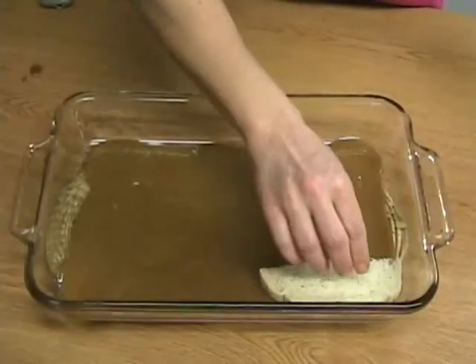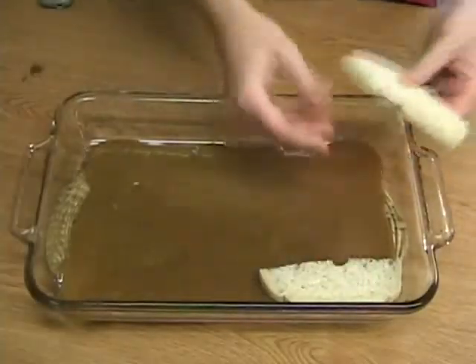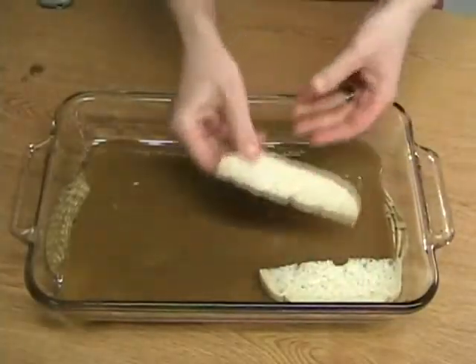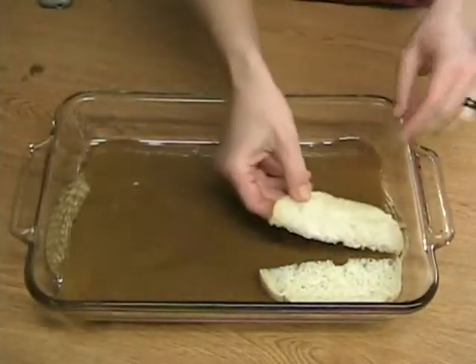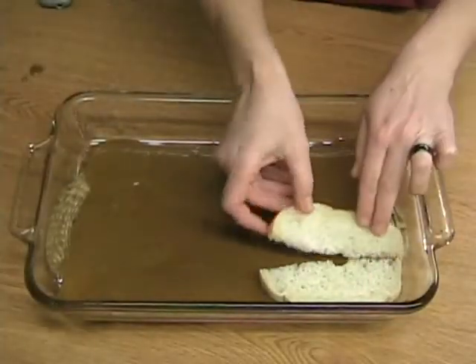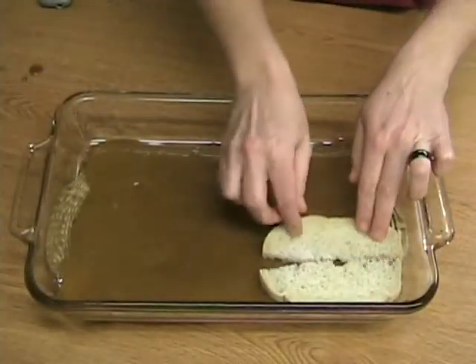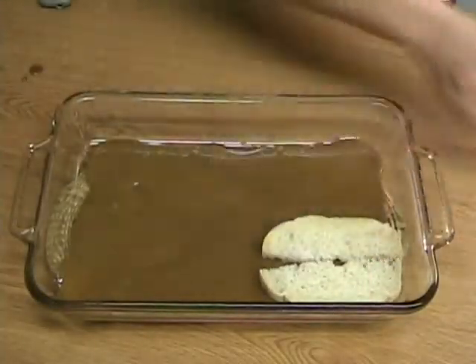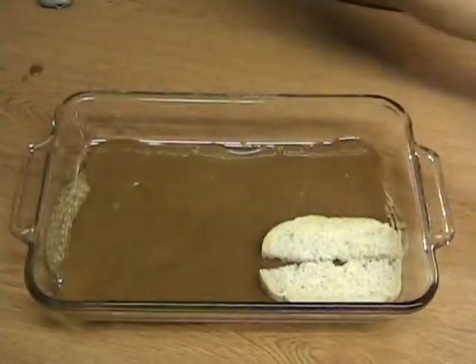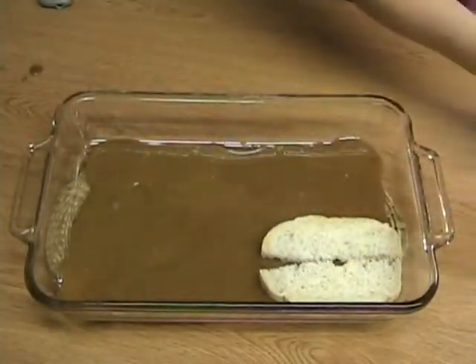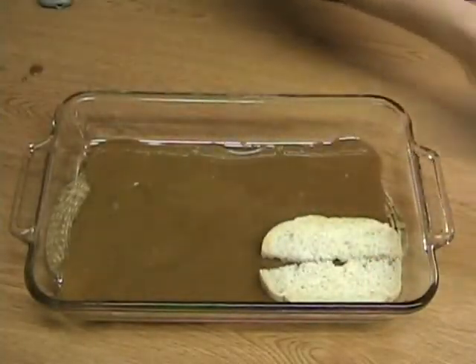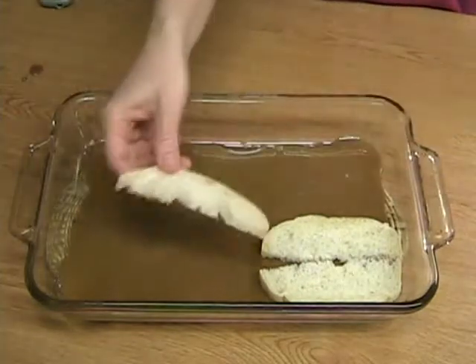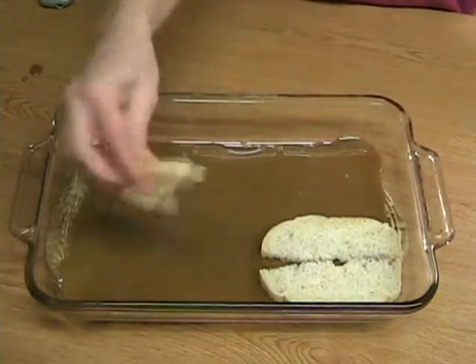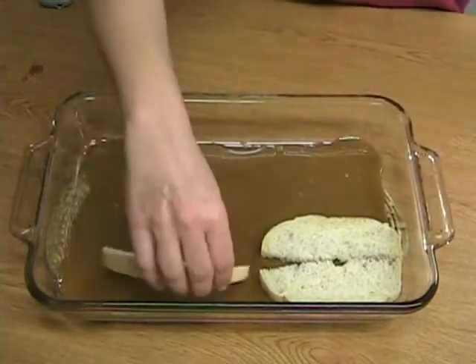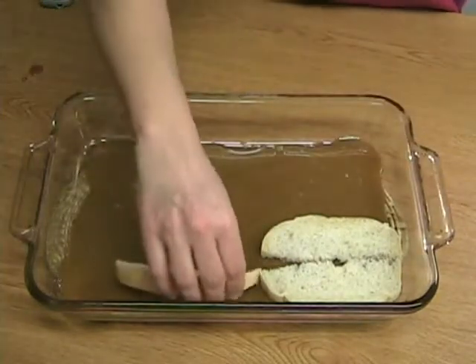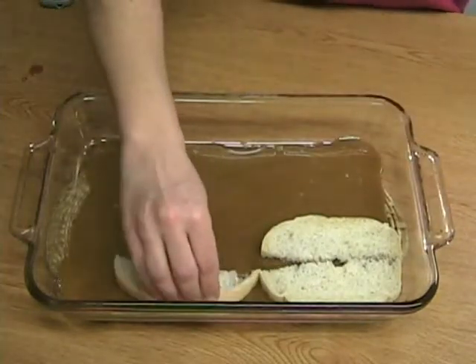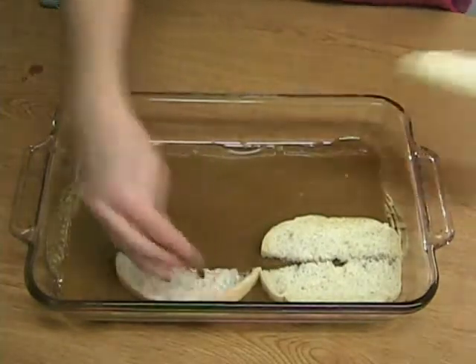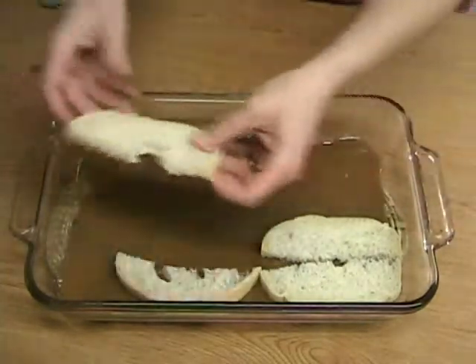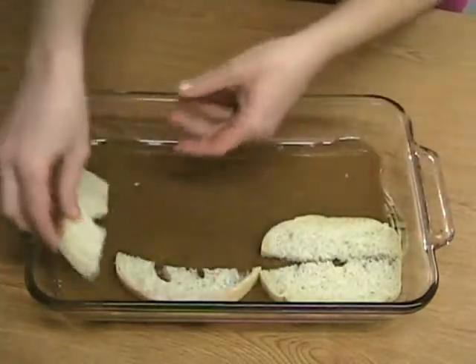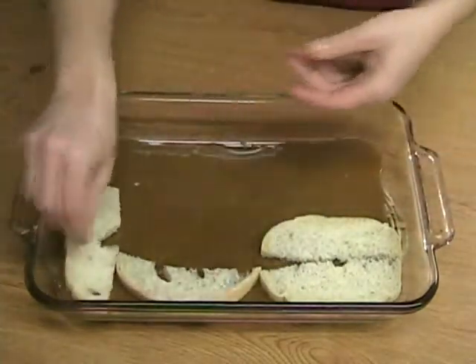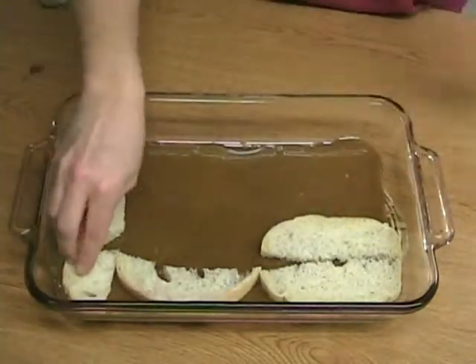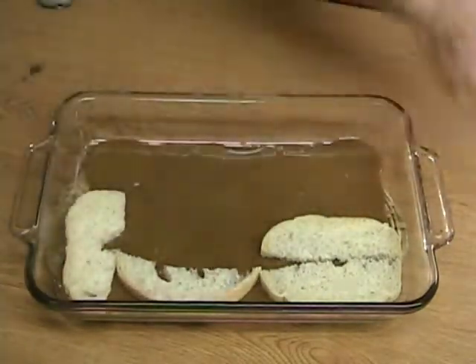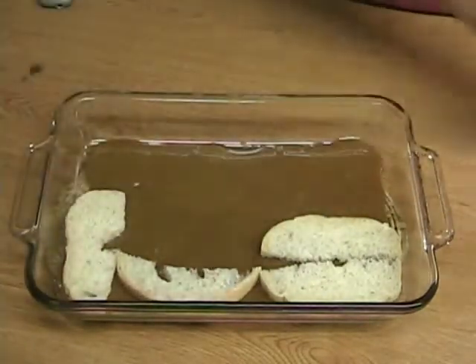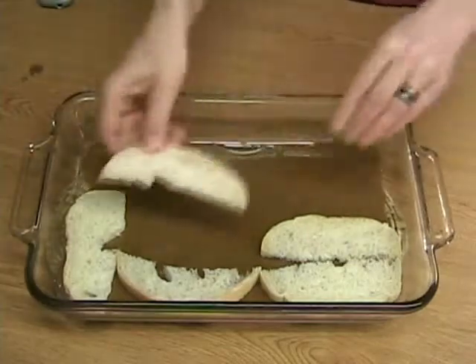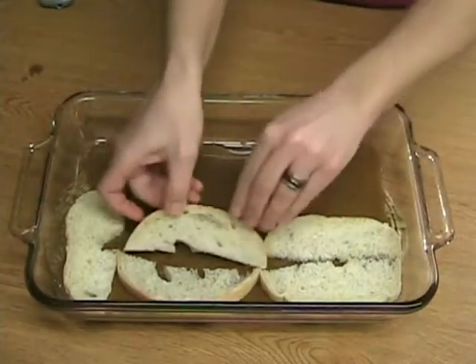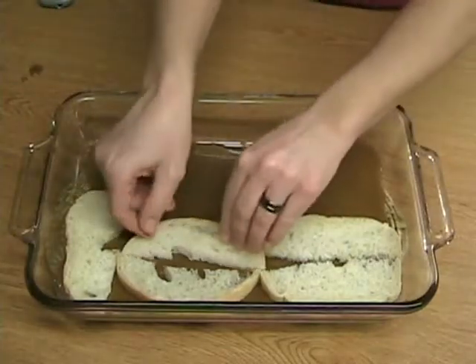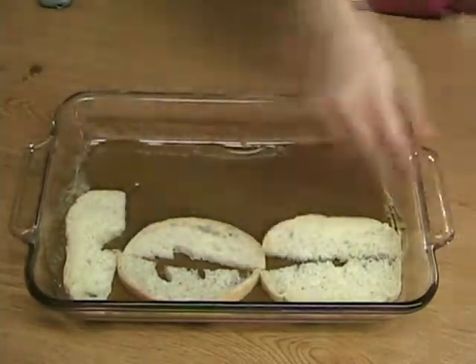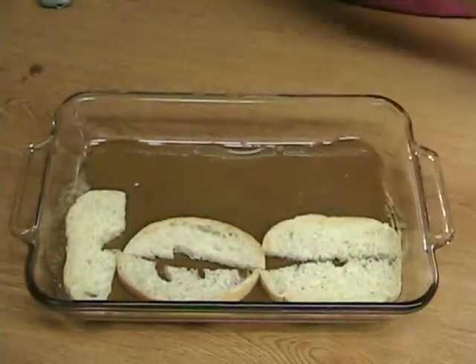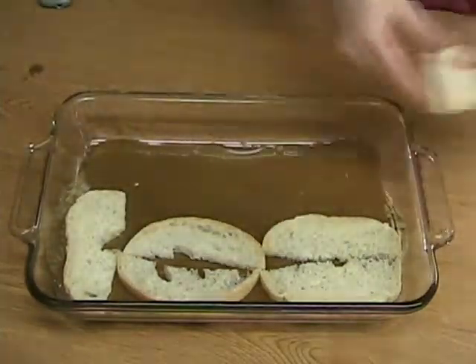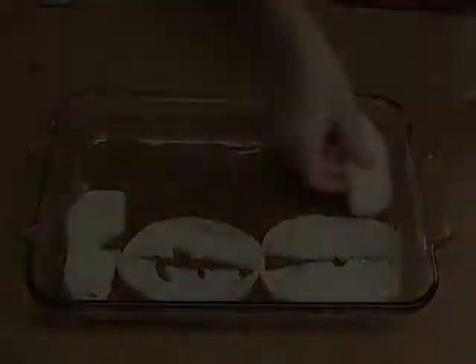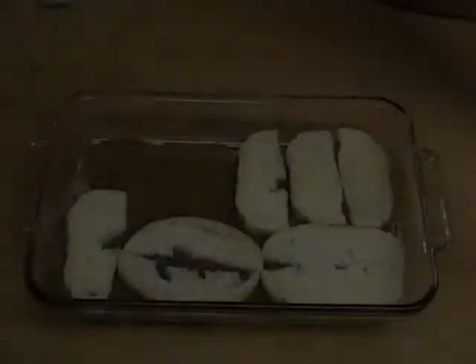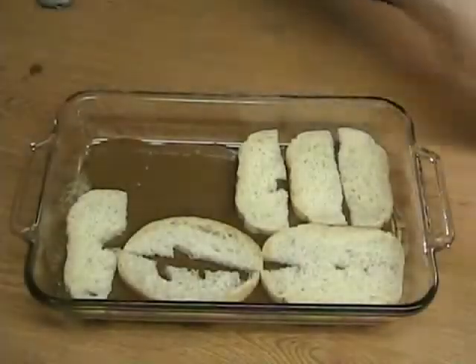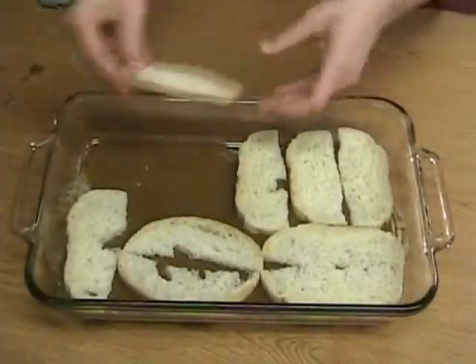Now add your pieces of sliced bread. I have found that smaller pieces of bread bake up much better than whole slices of bread. Just make sure you cover the entire bottom of the dish with bread.